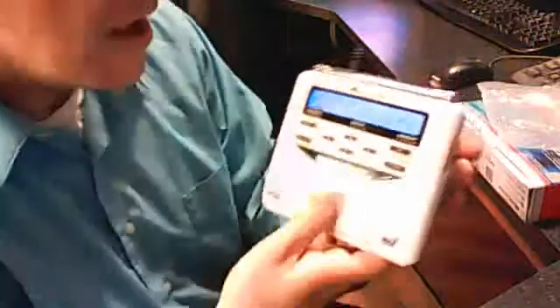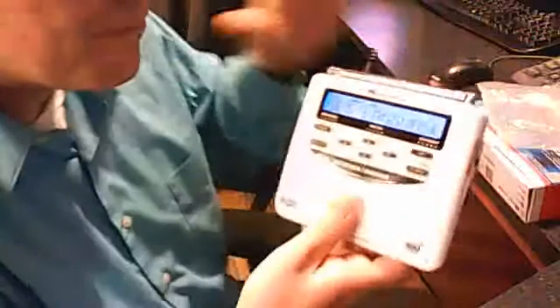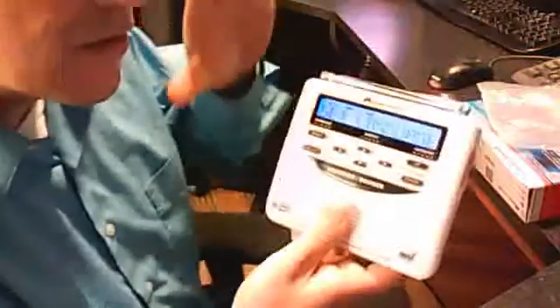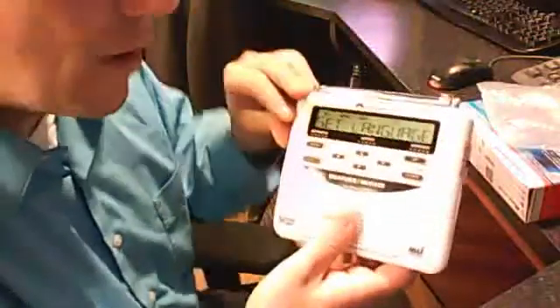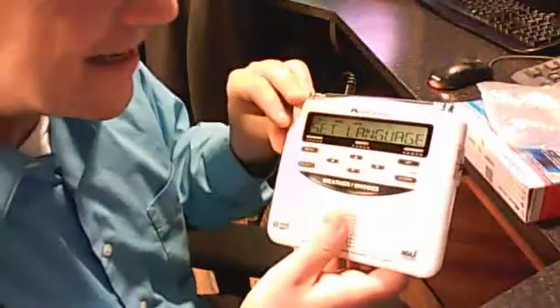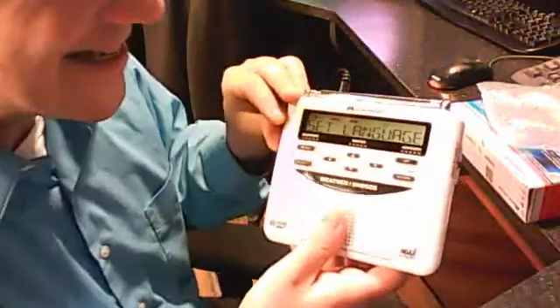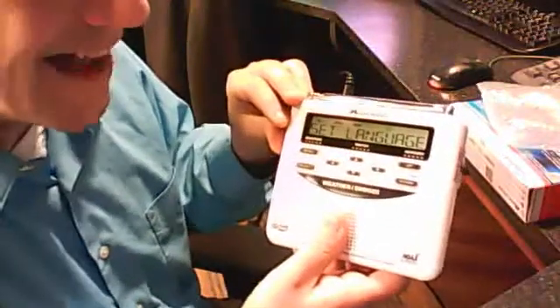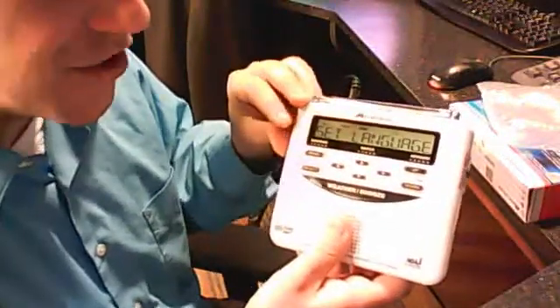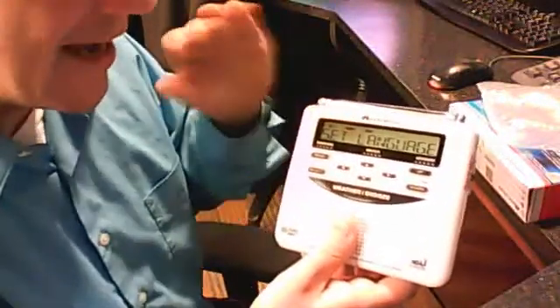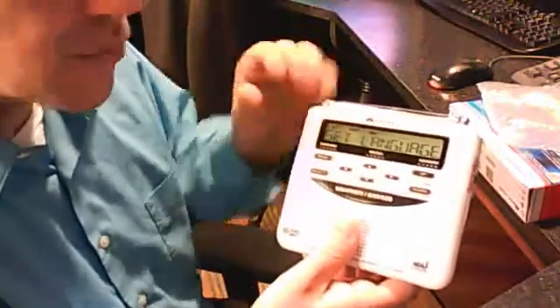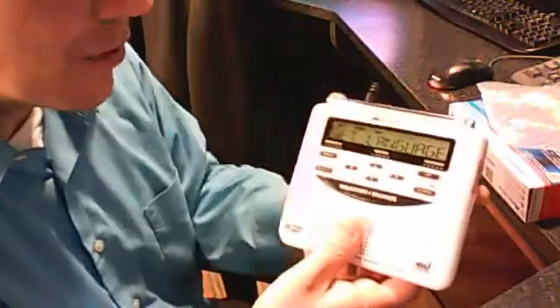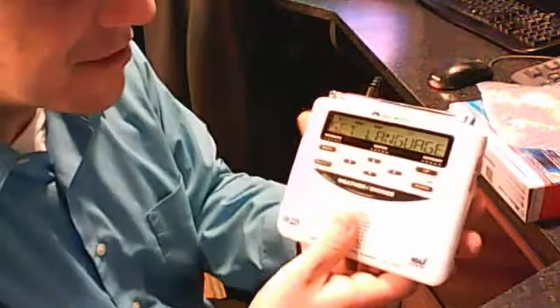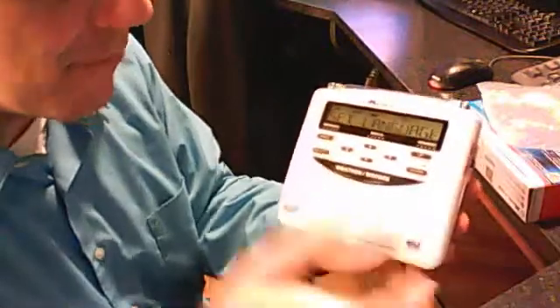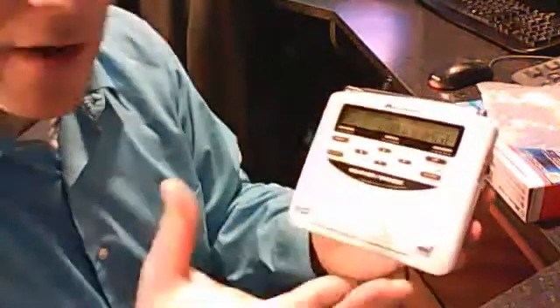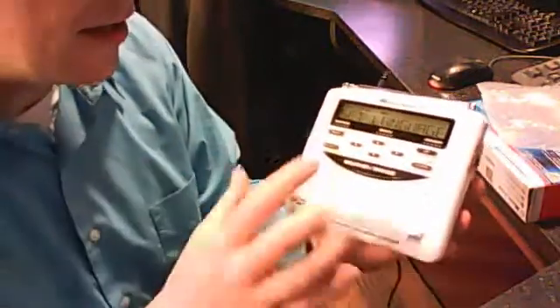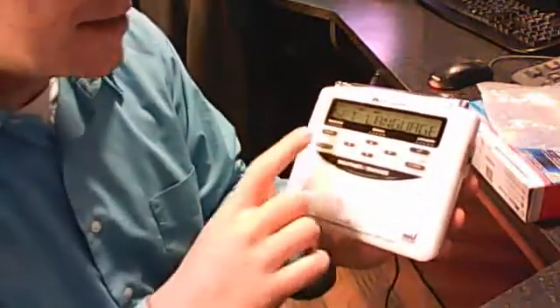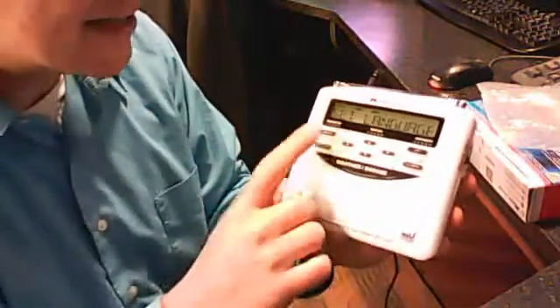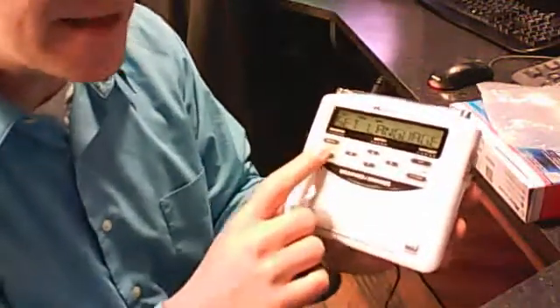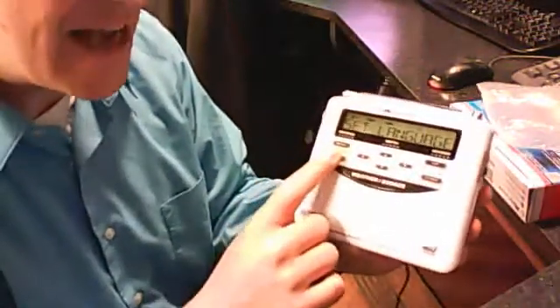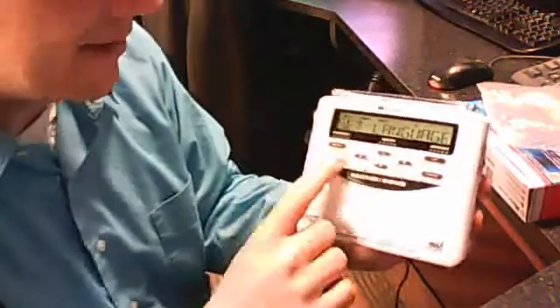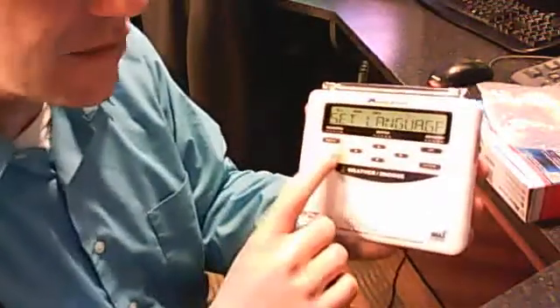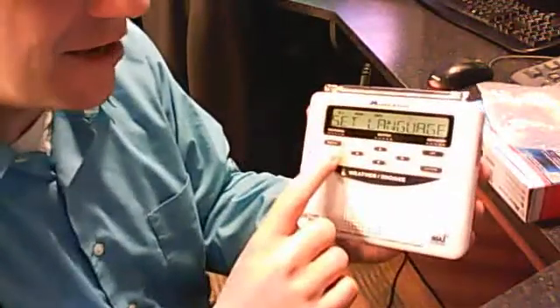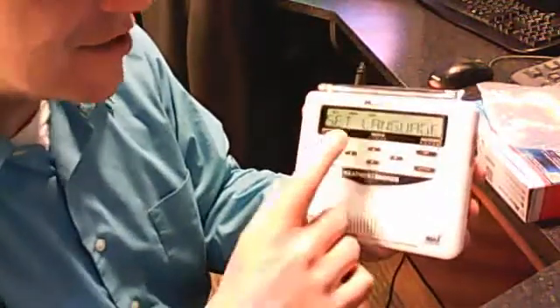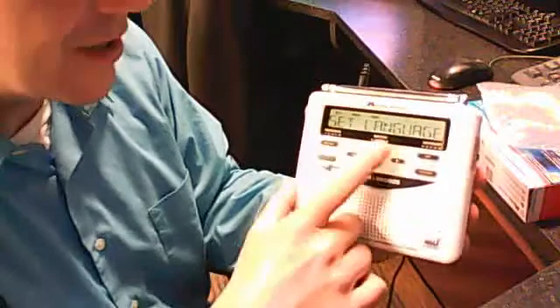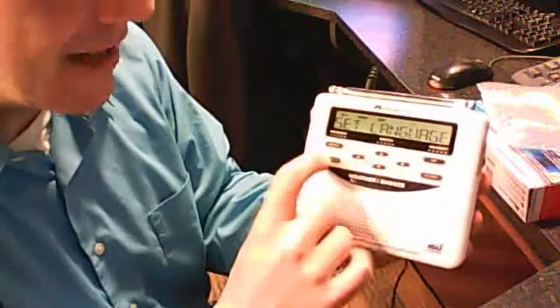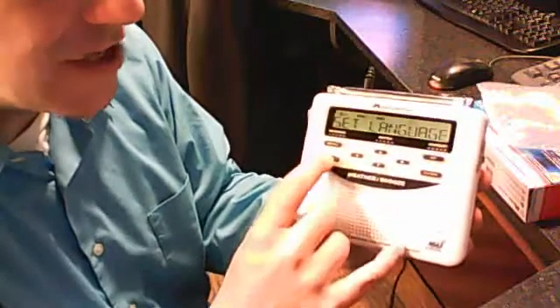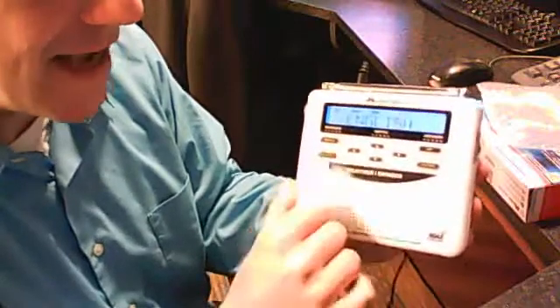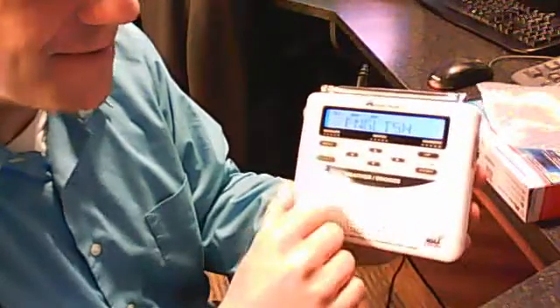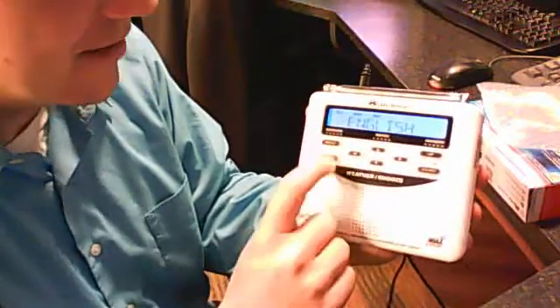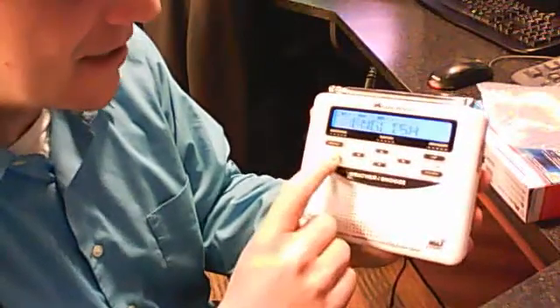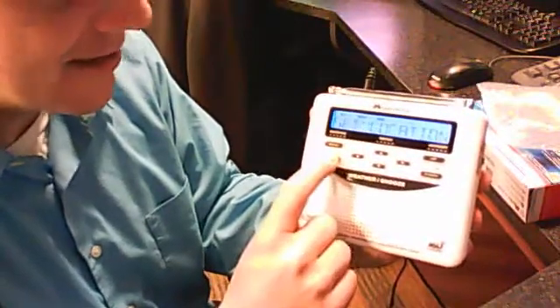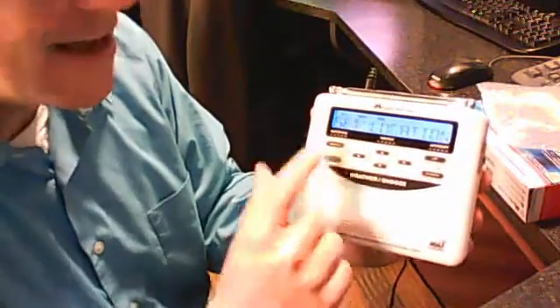It's going to say welcome, set the language. Now it's really important to understand: on the Midland Weather Radio, the select button is the yes button, and that's right here. So do we want to set the language? Yes. English? Yes.